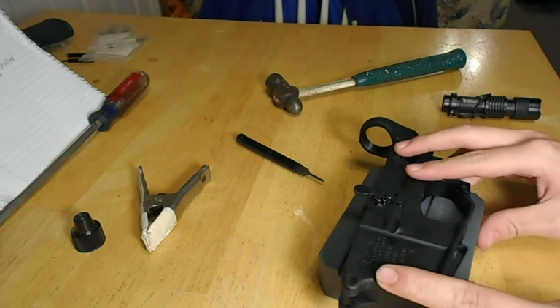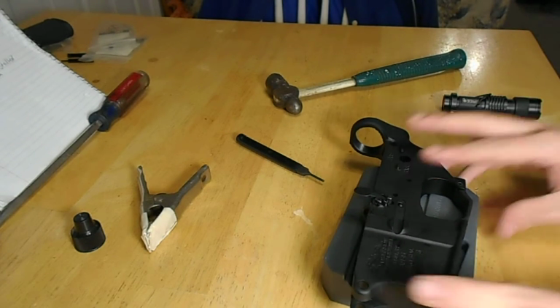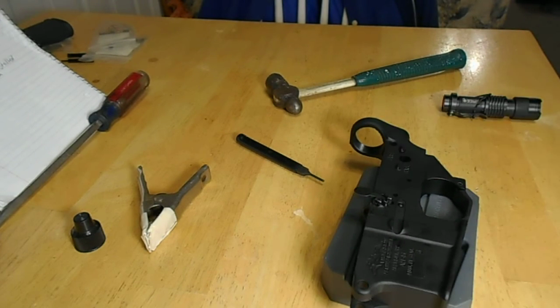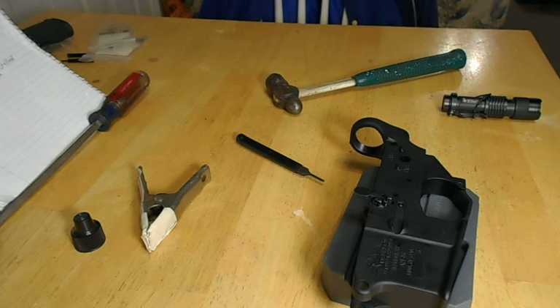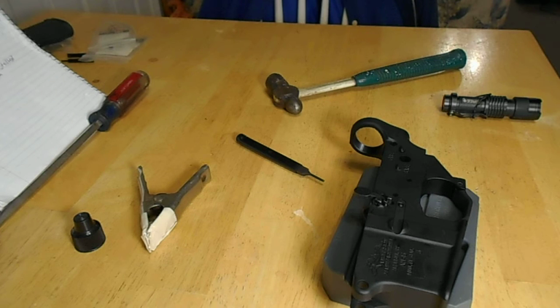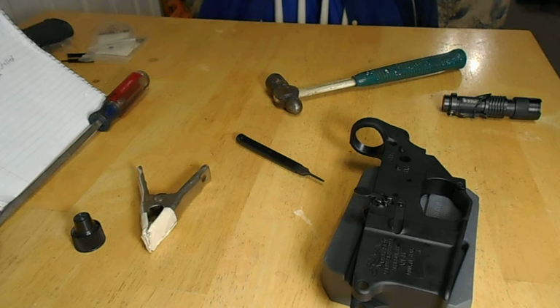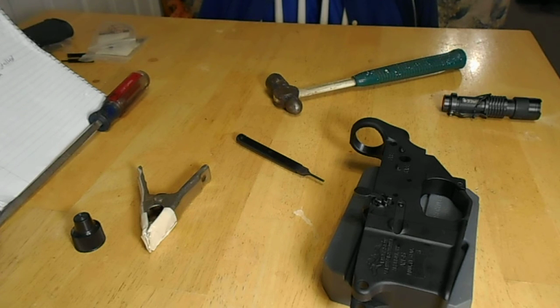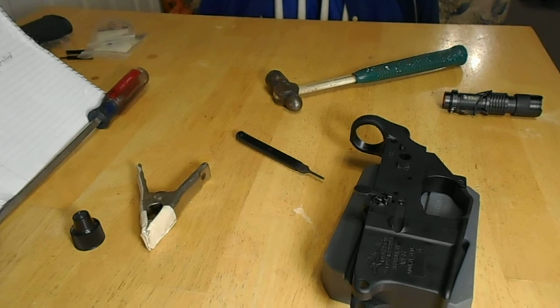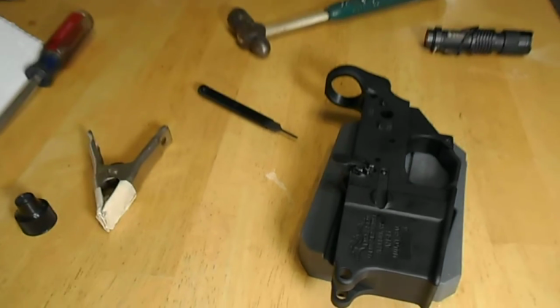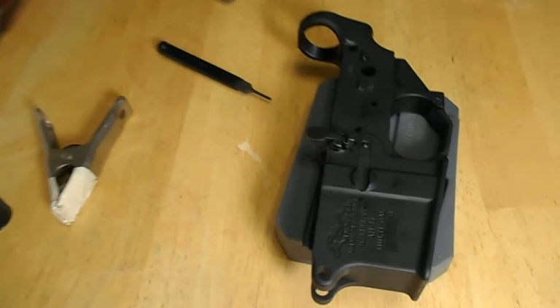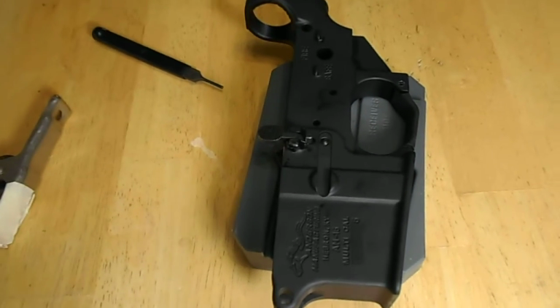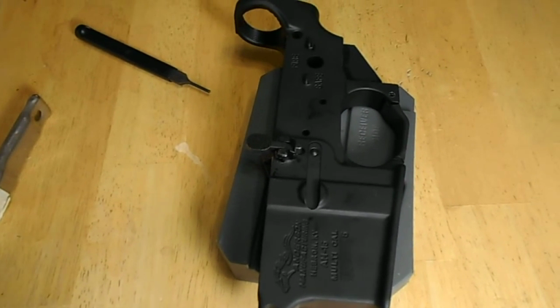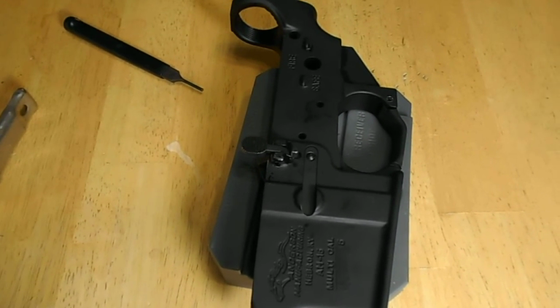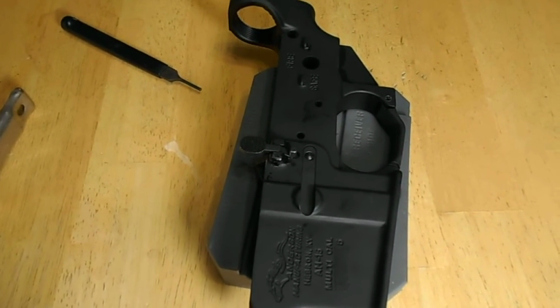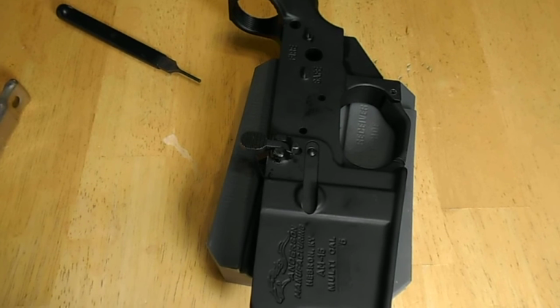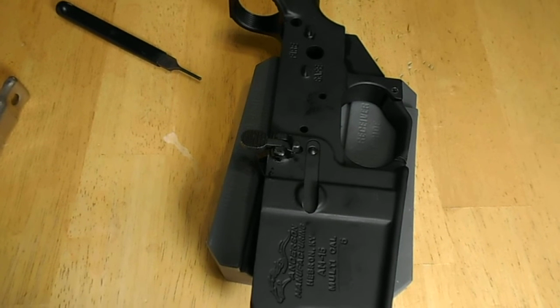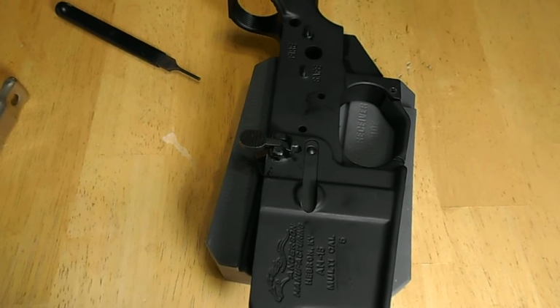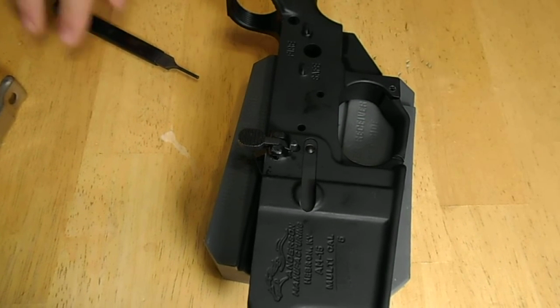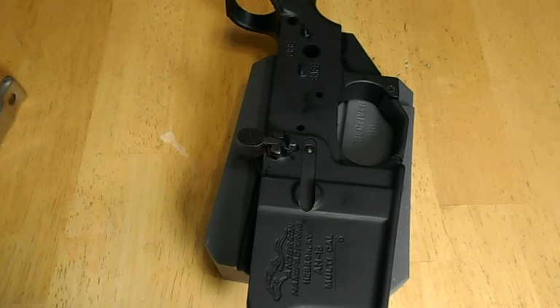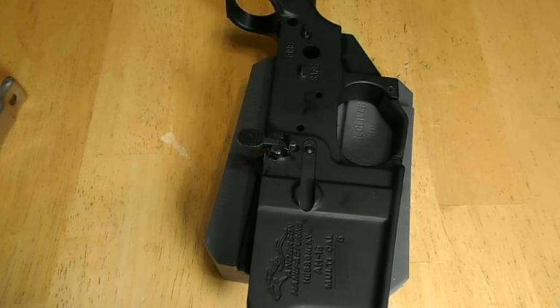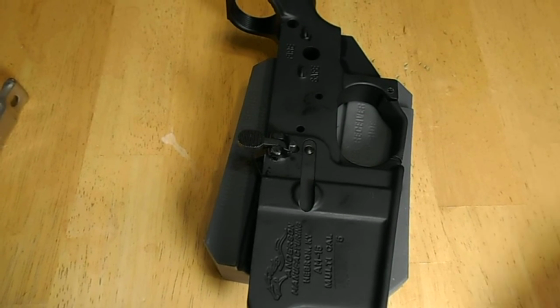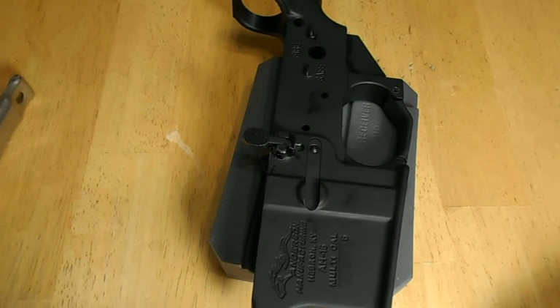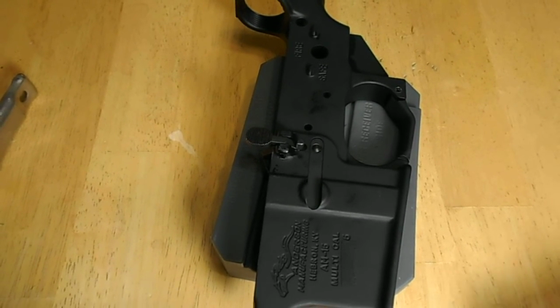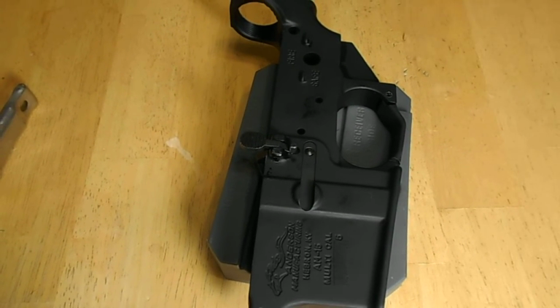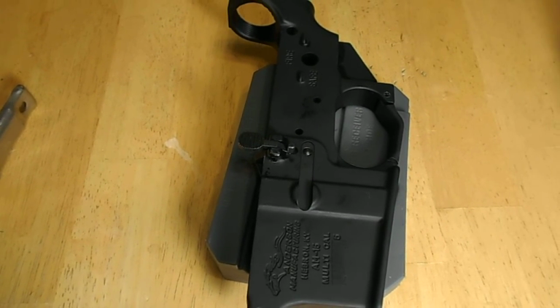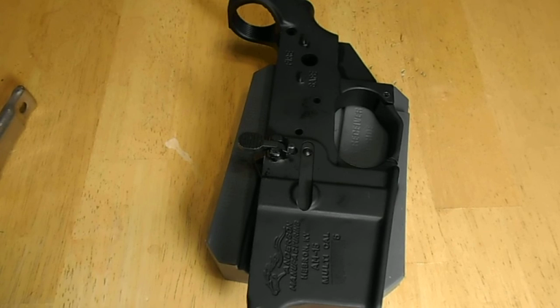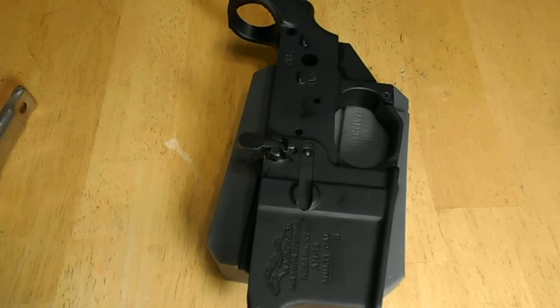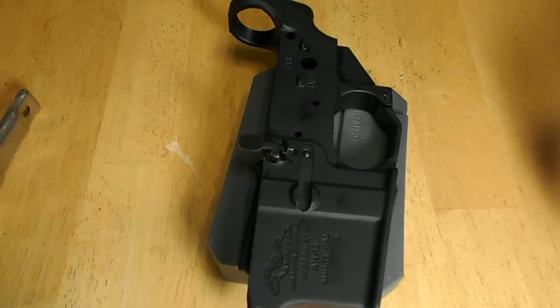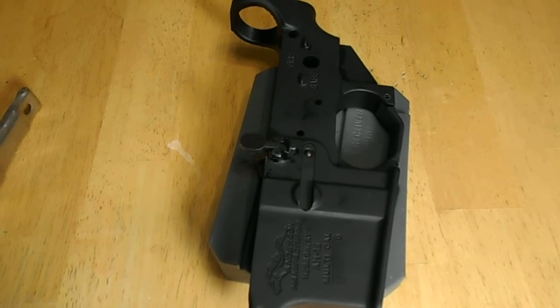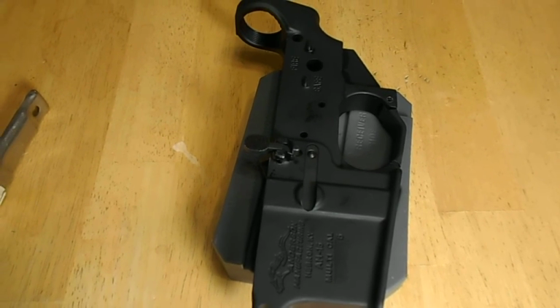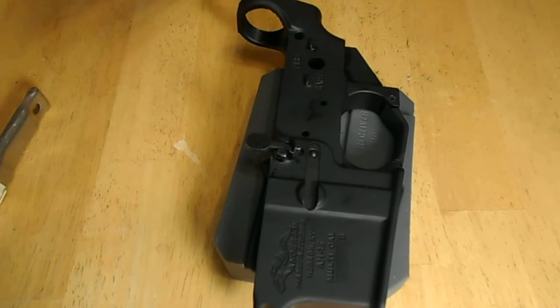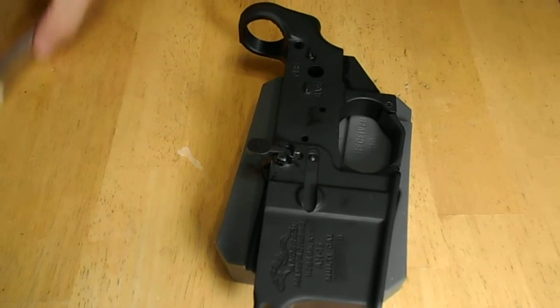Hi, thank you for joining us in part three of our series, Kid Builds an AR-15. Check back next time for part four, where Elijah will be installing an AR-15 safety and grip. Thank you.